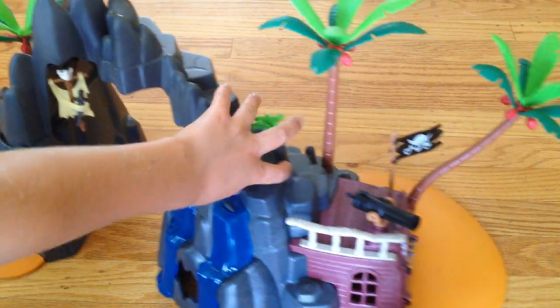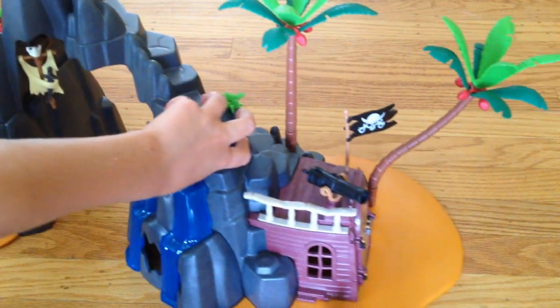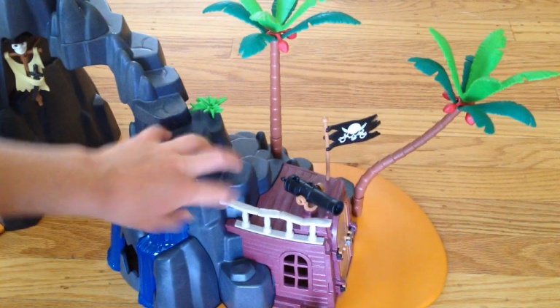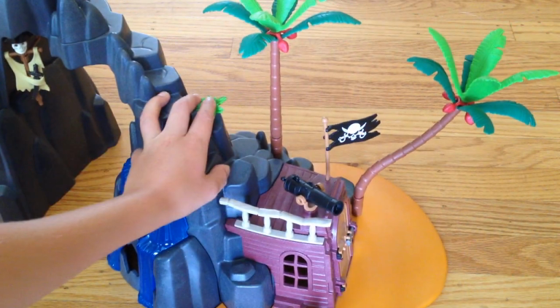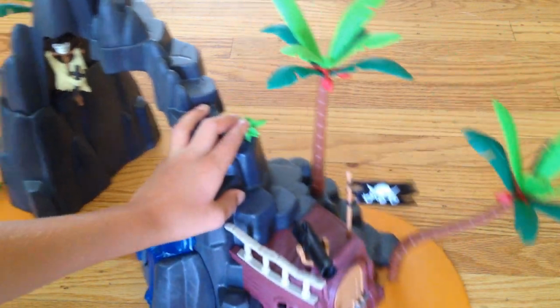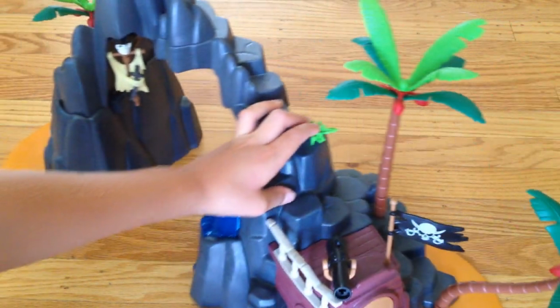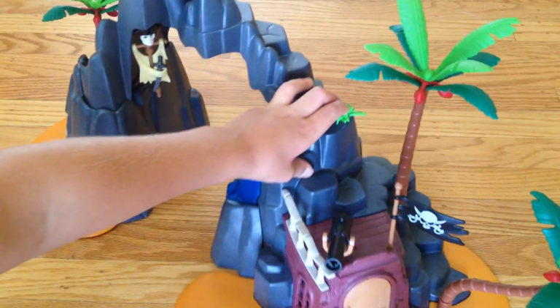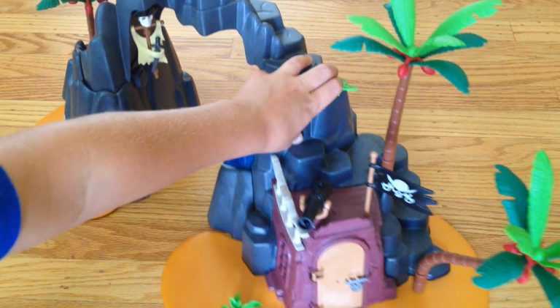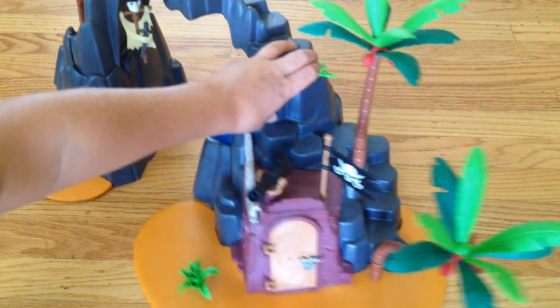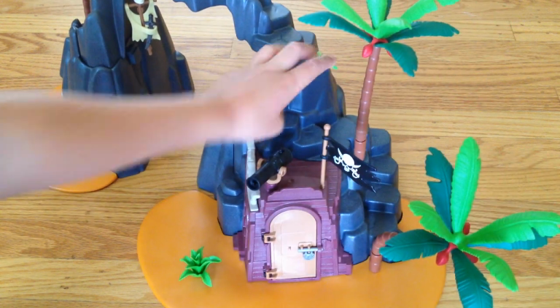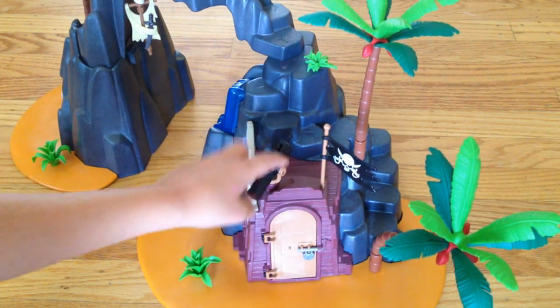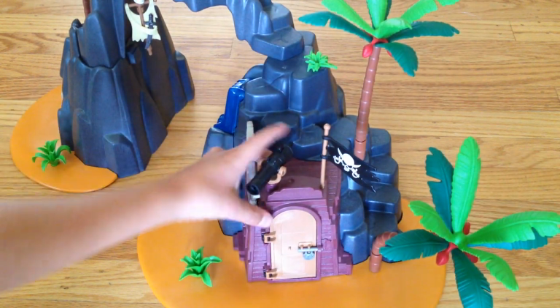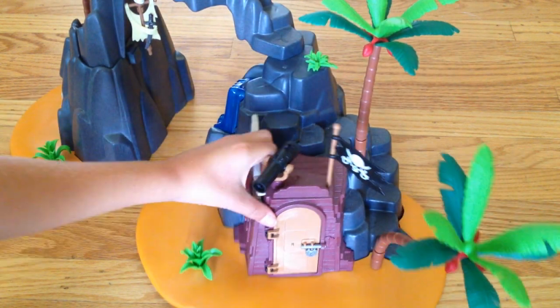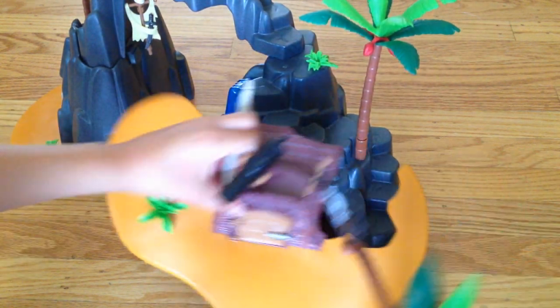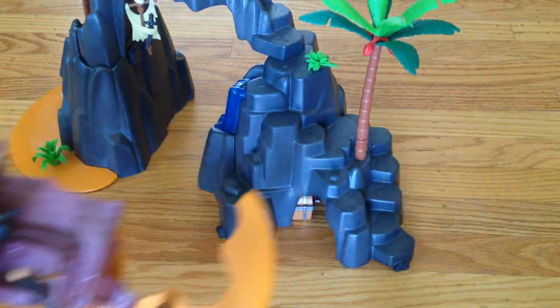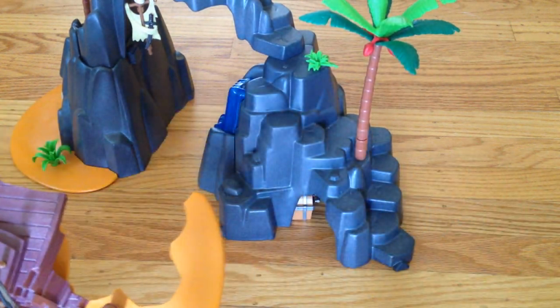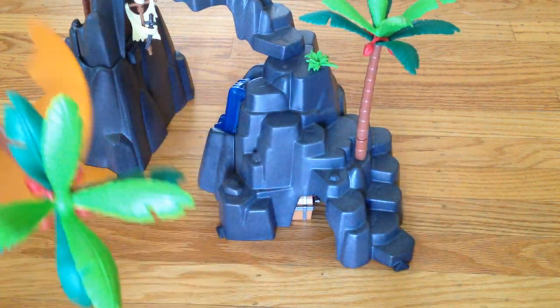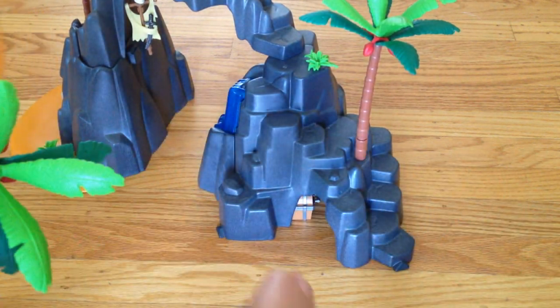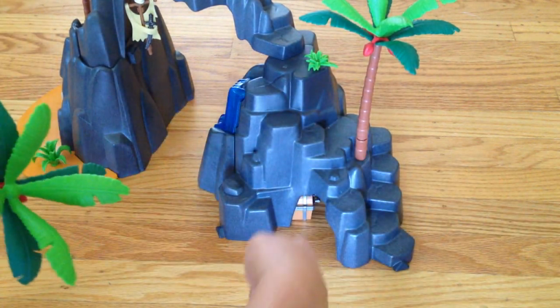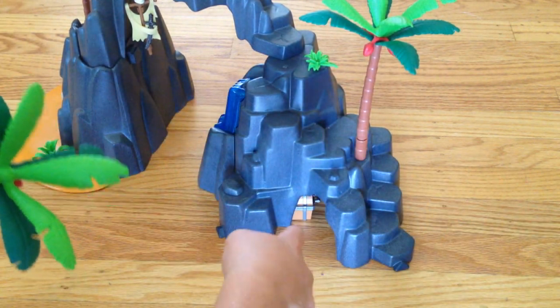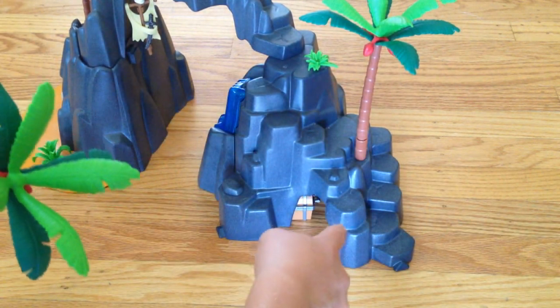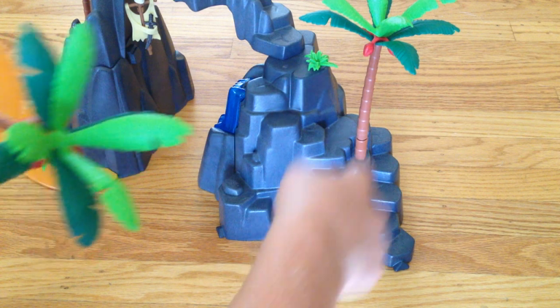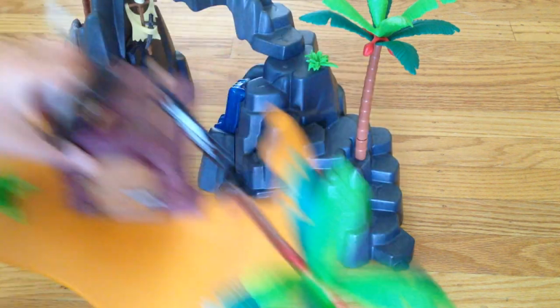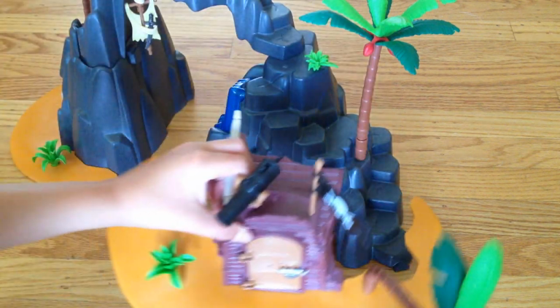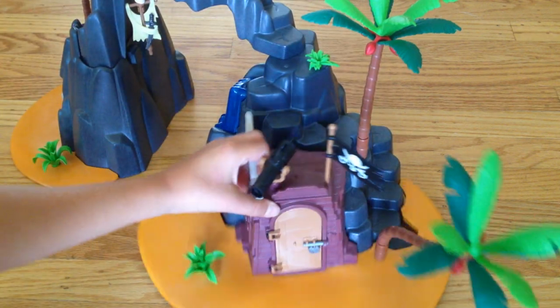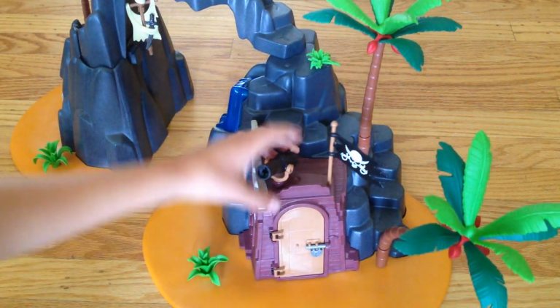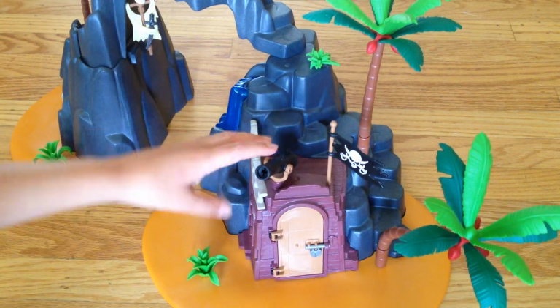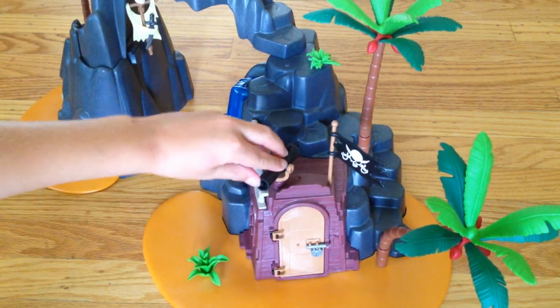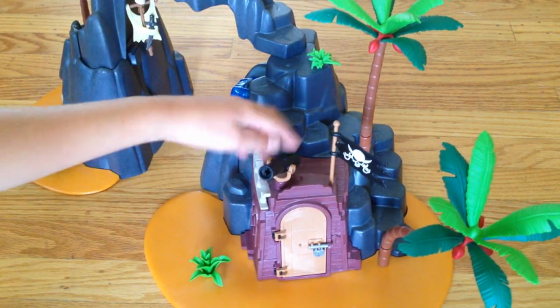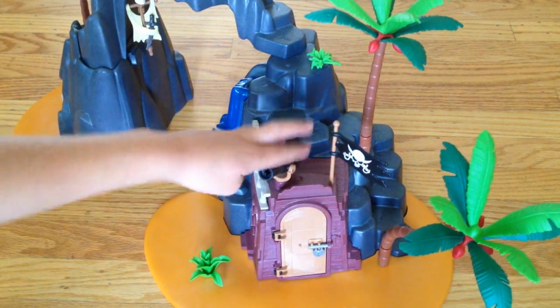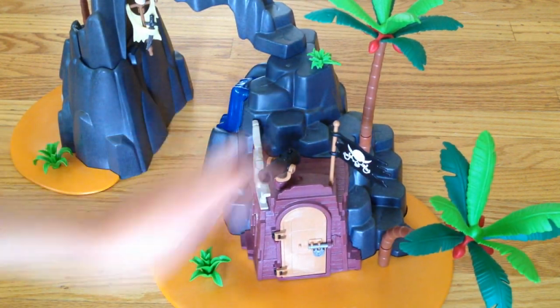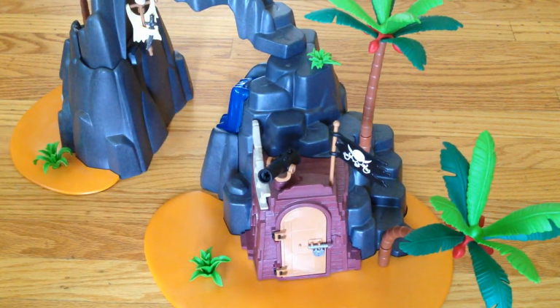And do you see this? It's like part of an old ship. It's a detachable part, so you can detach it. And there's the treasure right there — put it right there. And do you see this cannon?